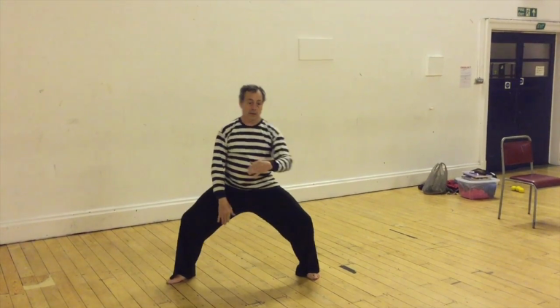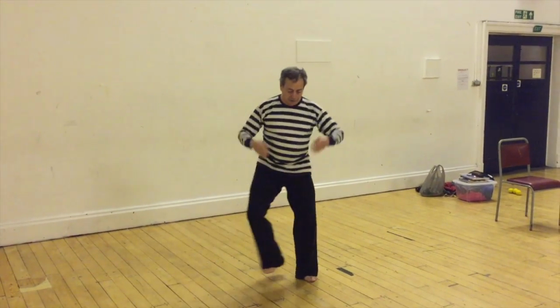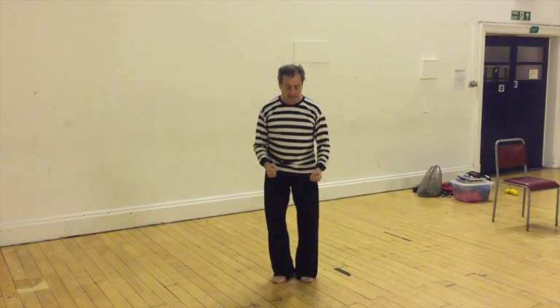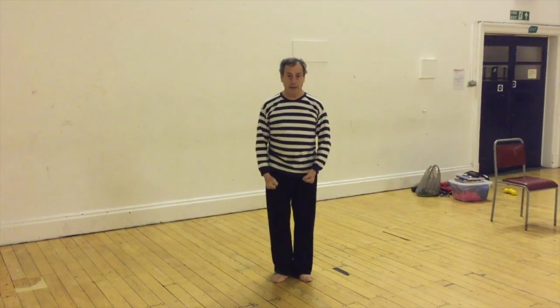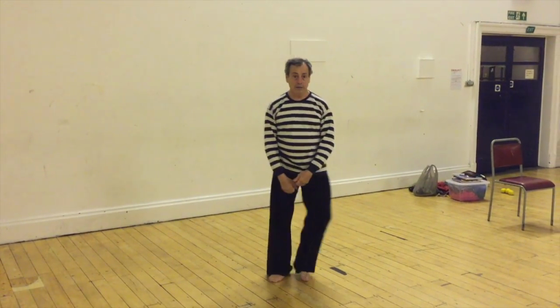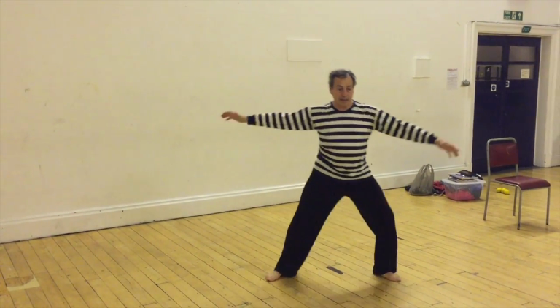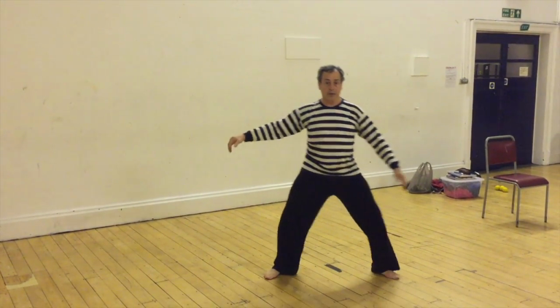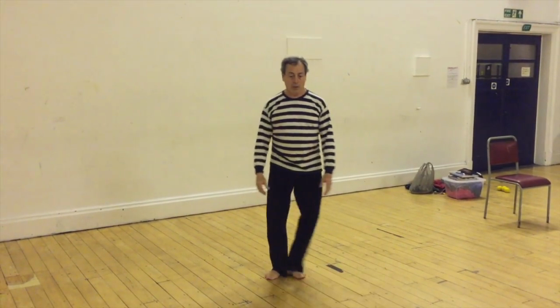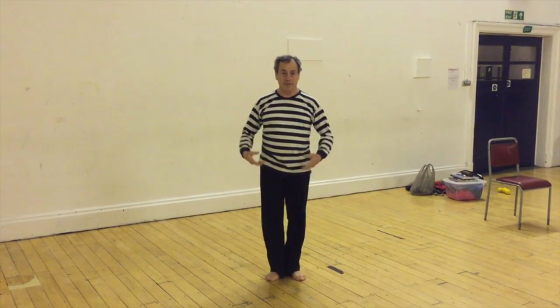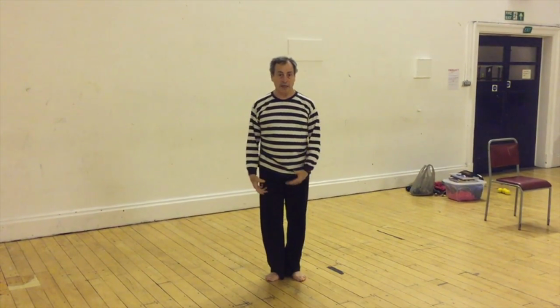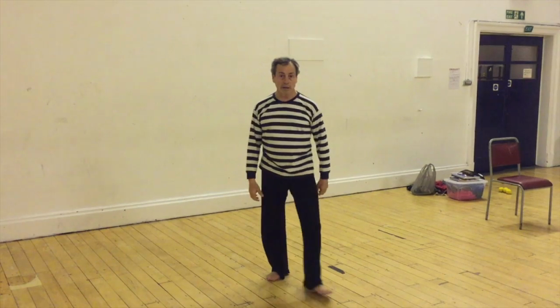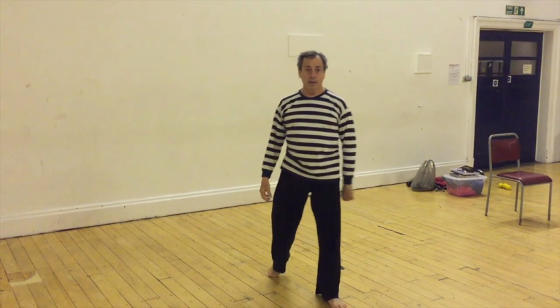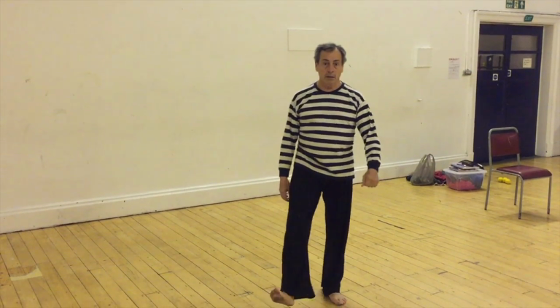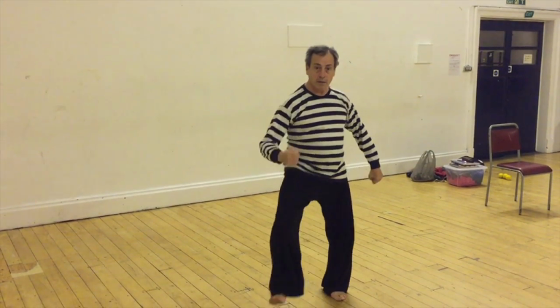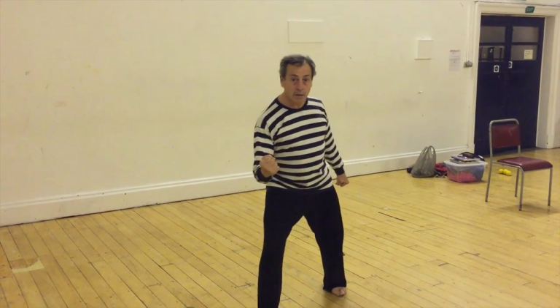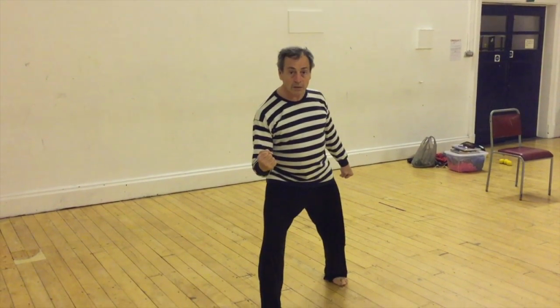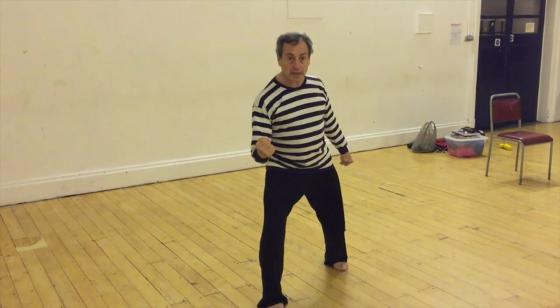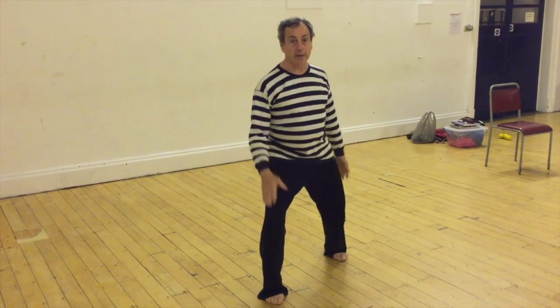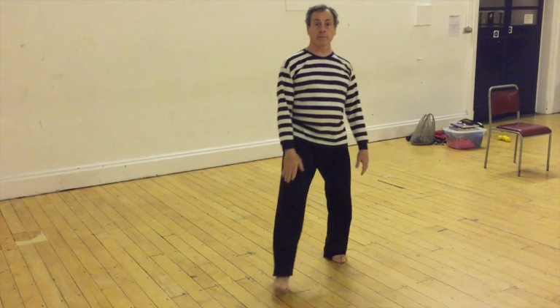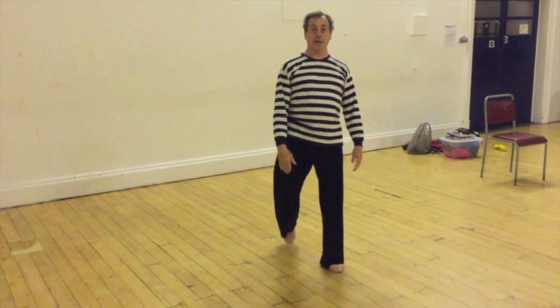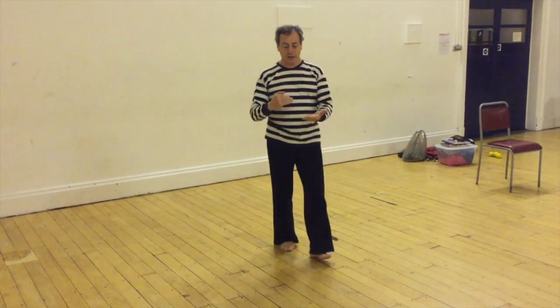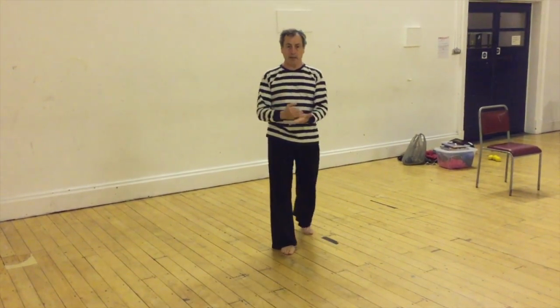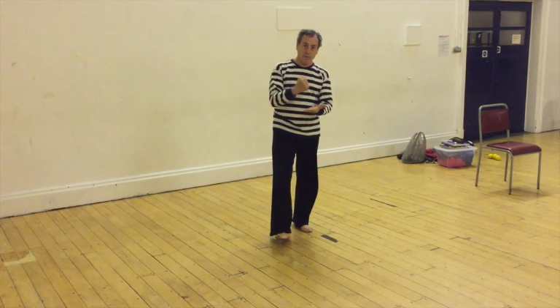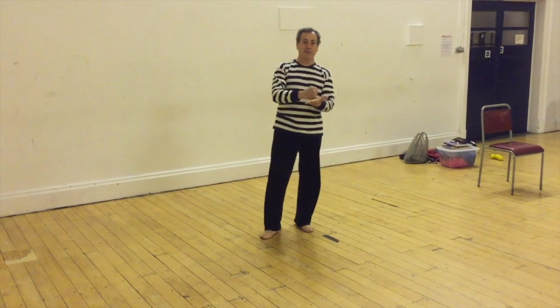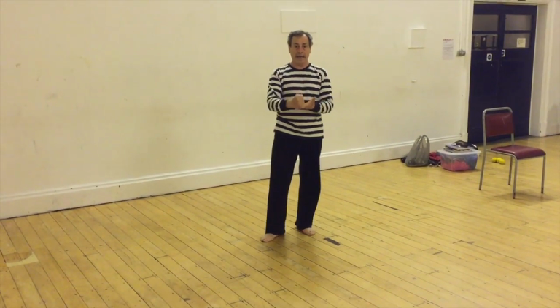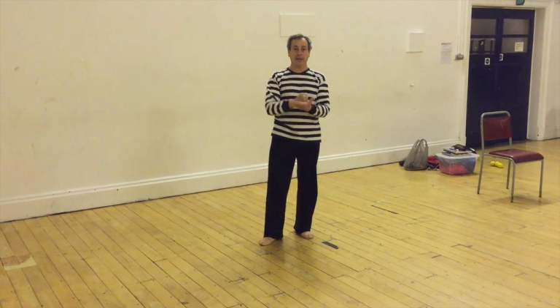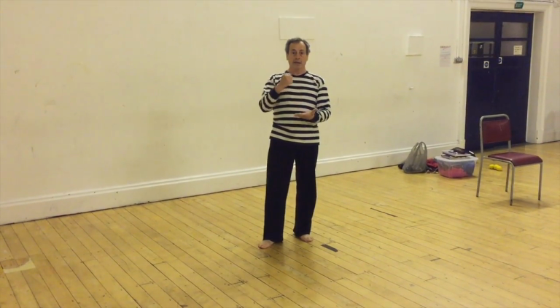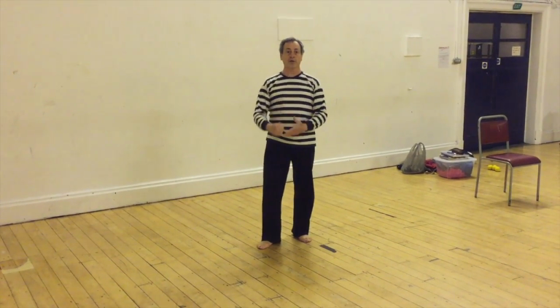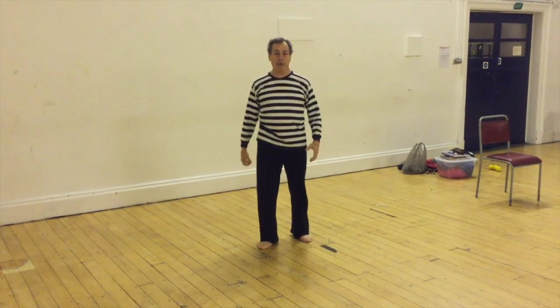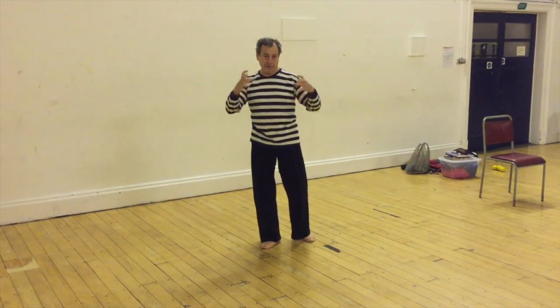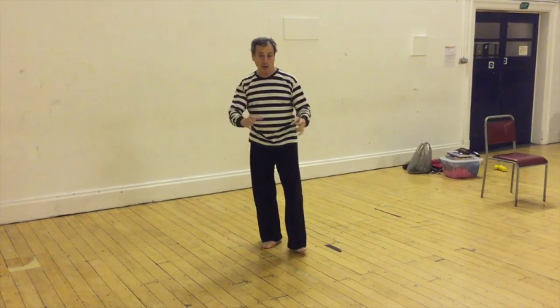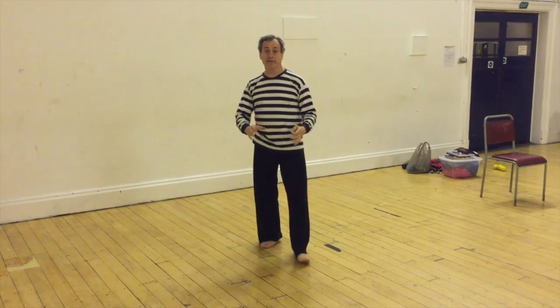I'm going from standing here to standing here. I'm going from standing here to standing there. Just making one movement — A to B — is a point of power, if you're conscious of it.